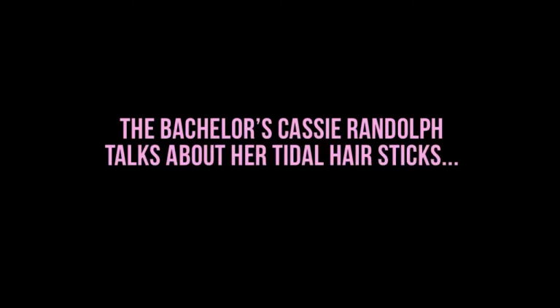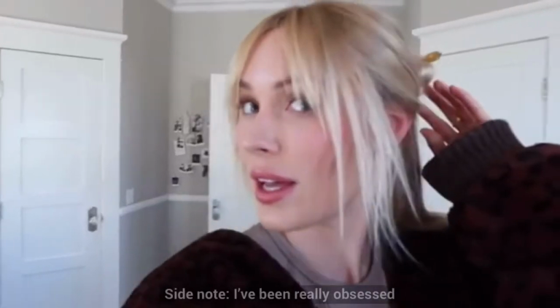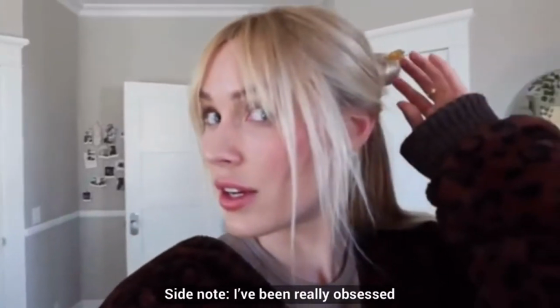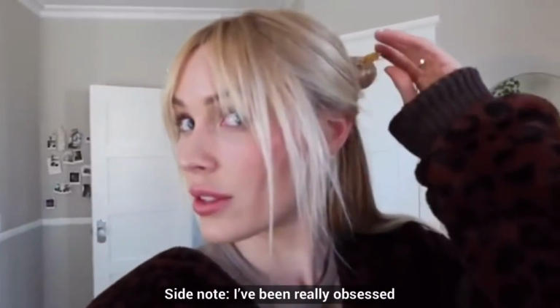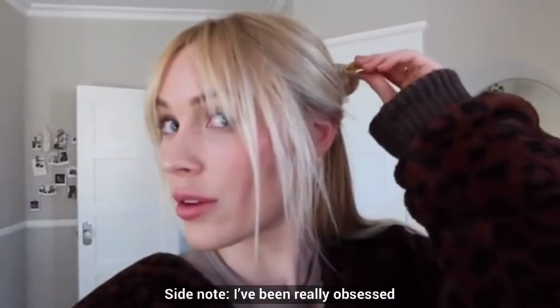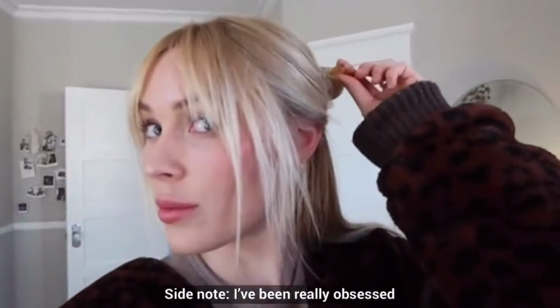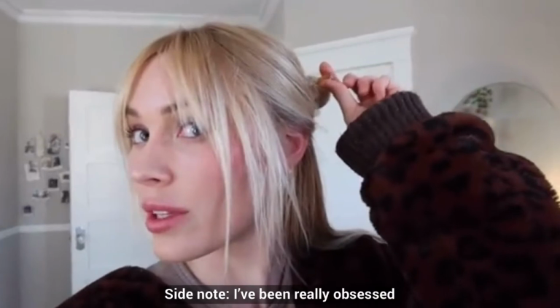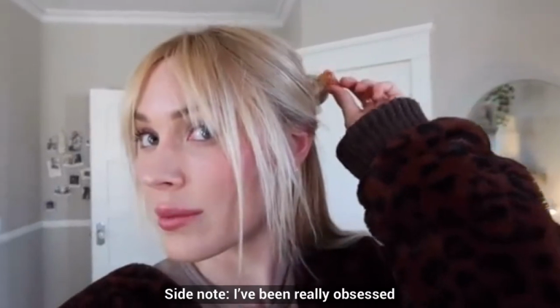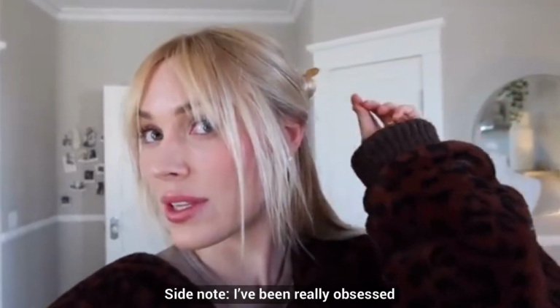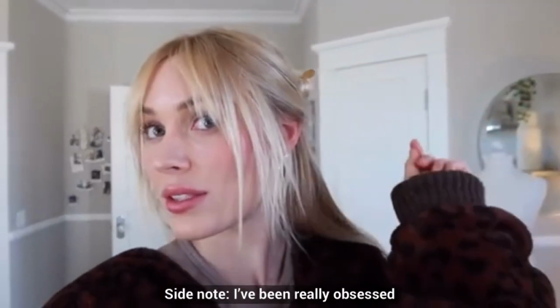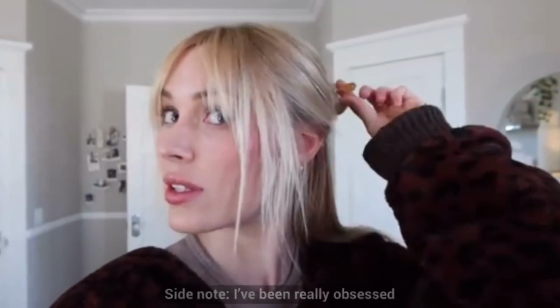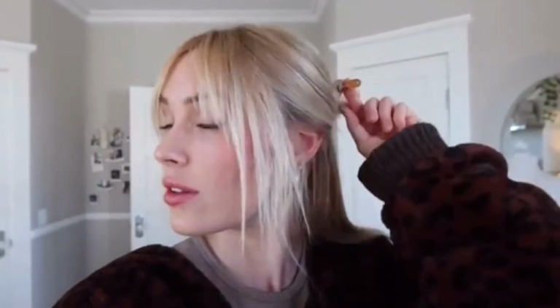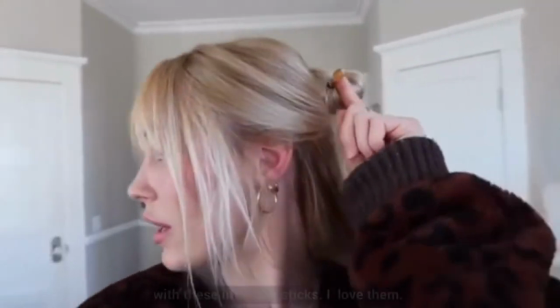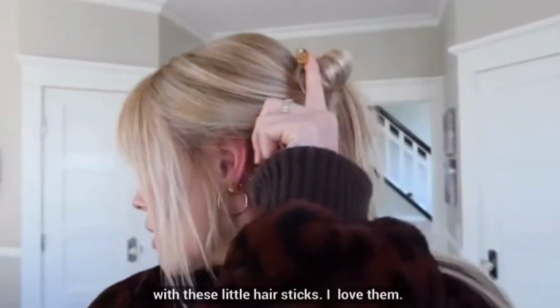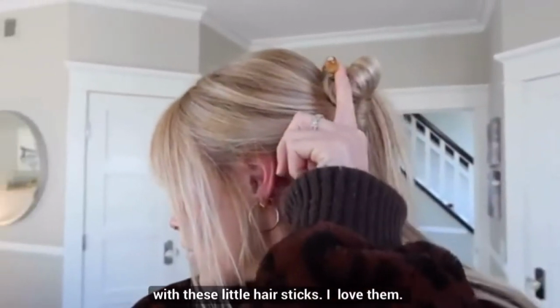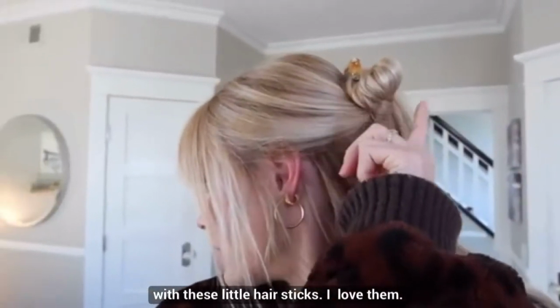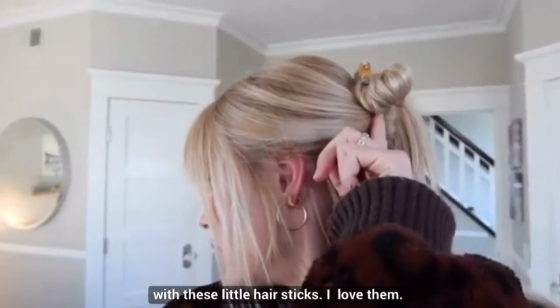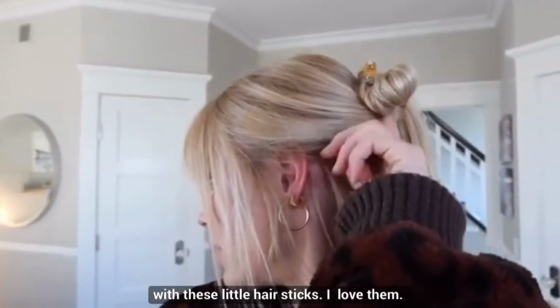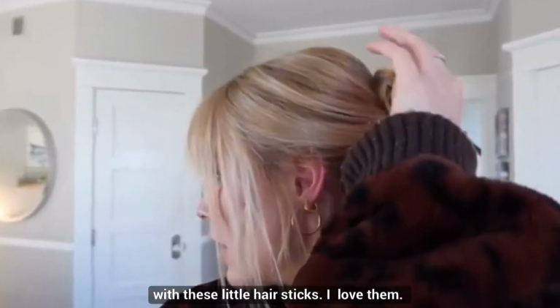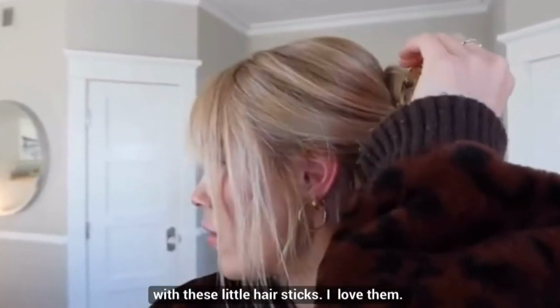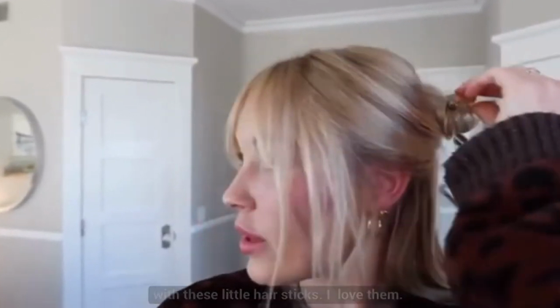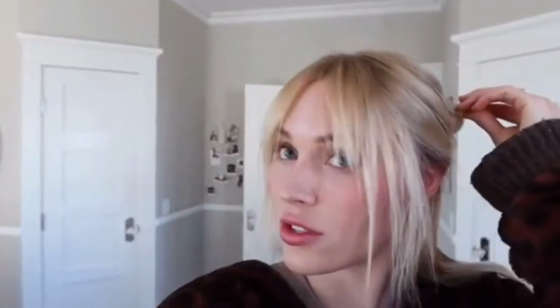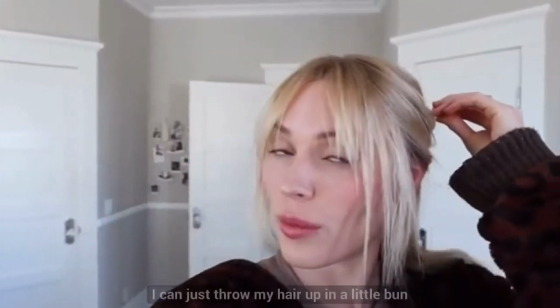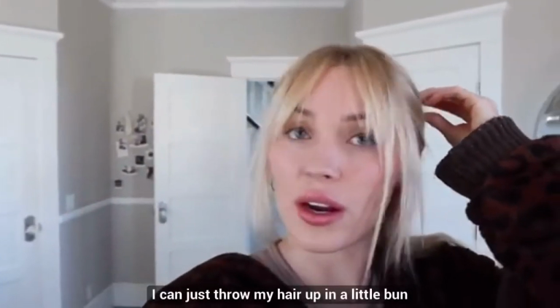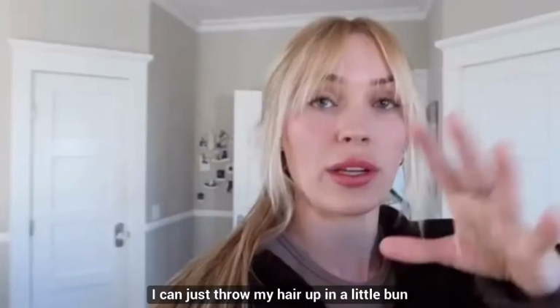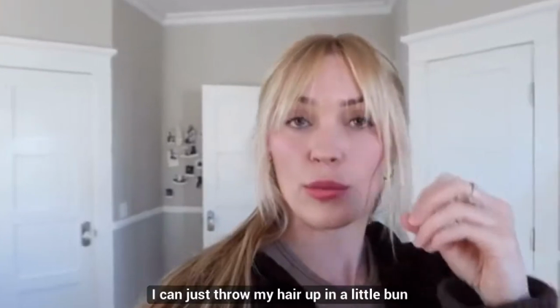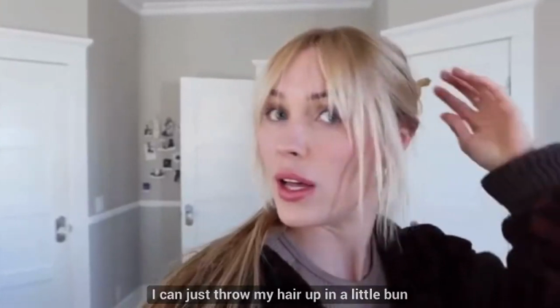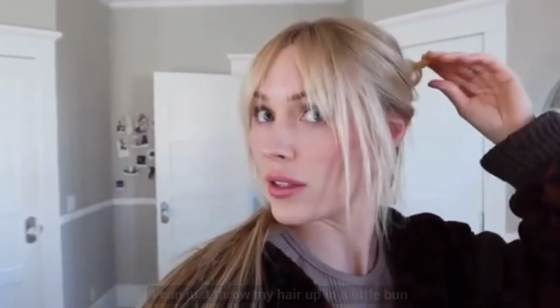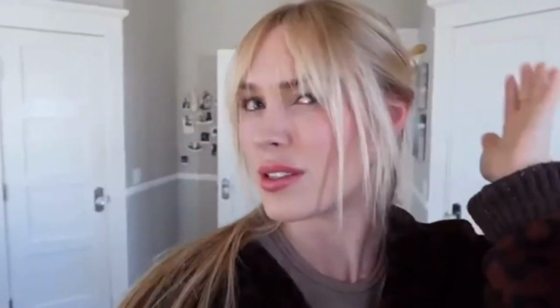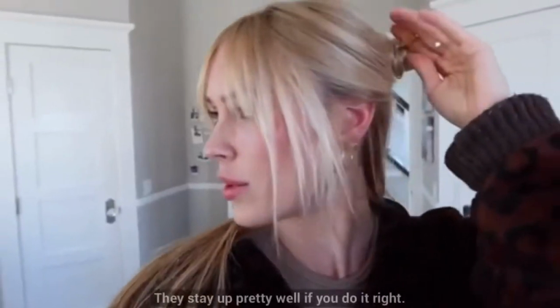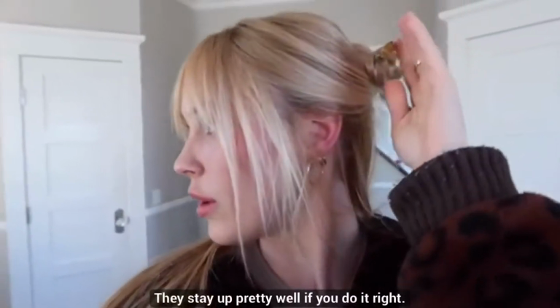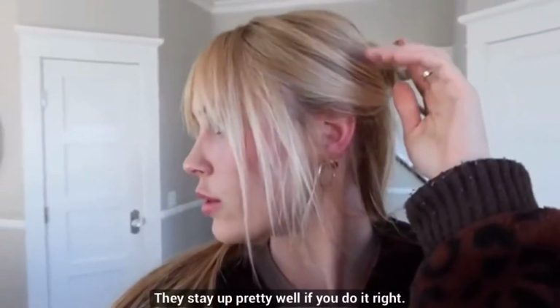Side notes — I've also been really obsessed with these little hair sticks. I love them. I can just throw my hair up and put it in a little bun. They stay pretty well if you do it right.